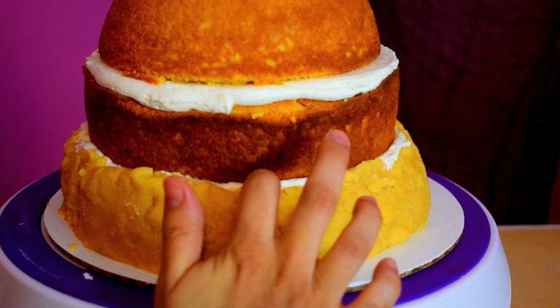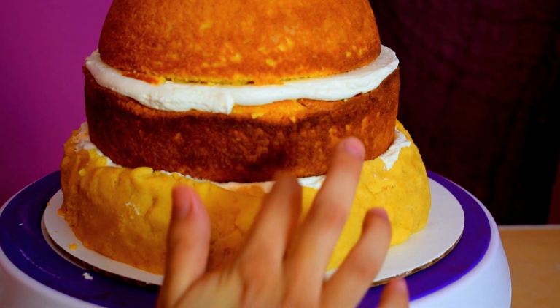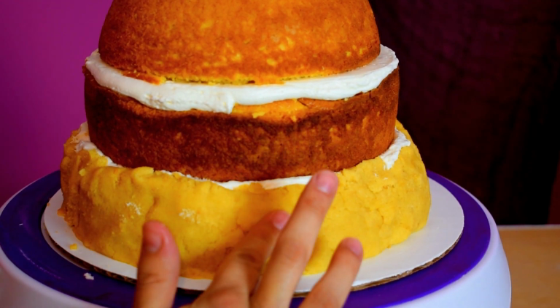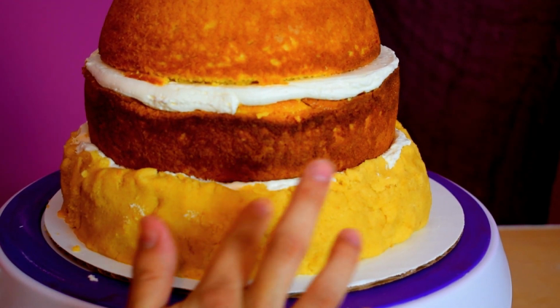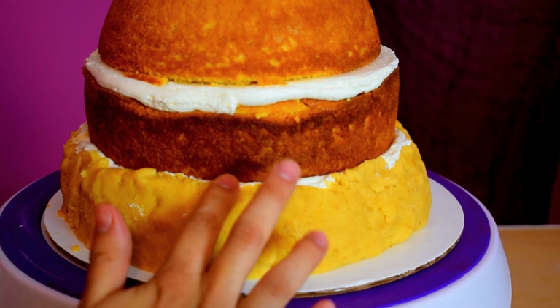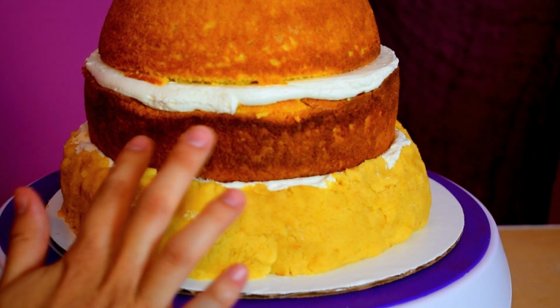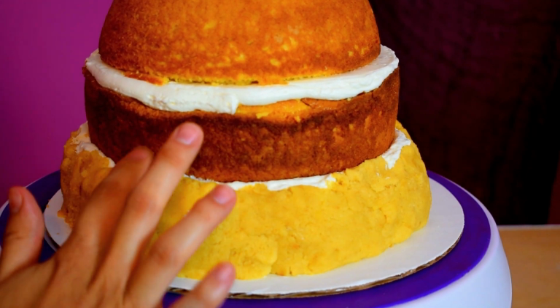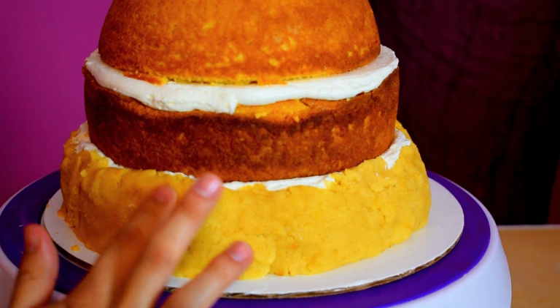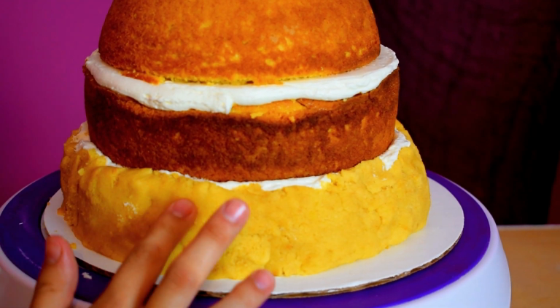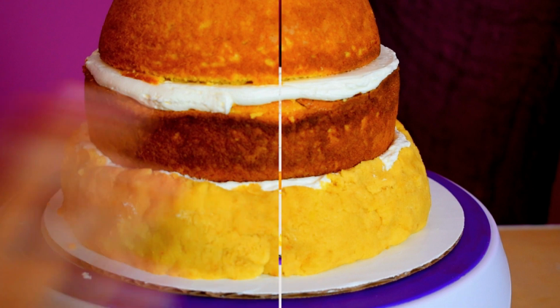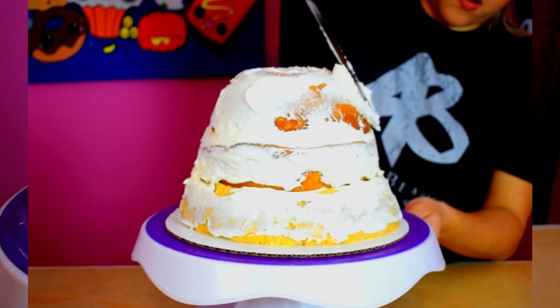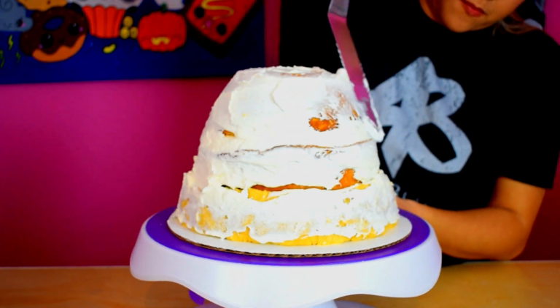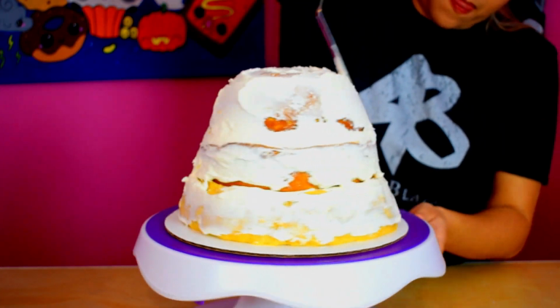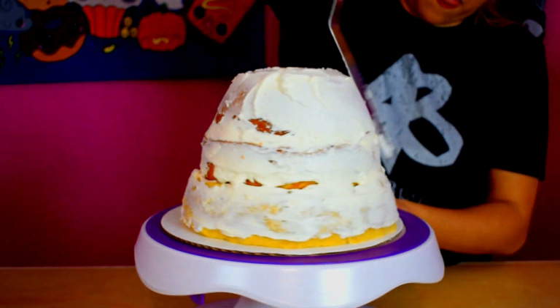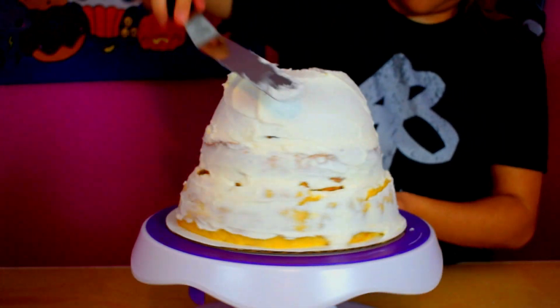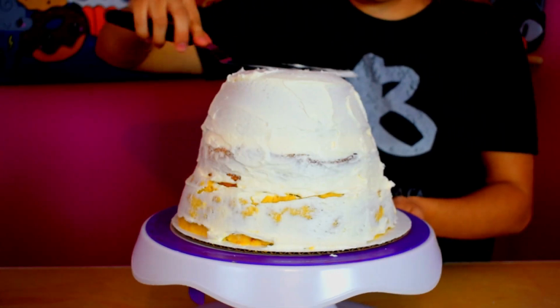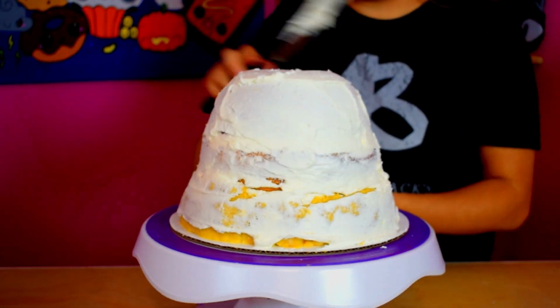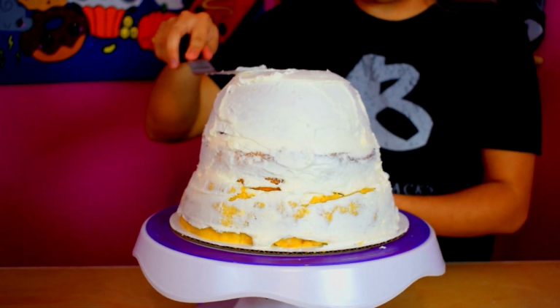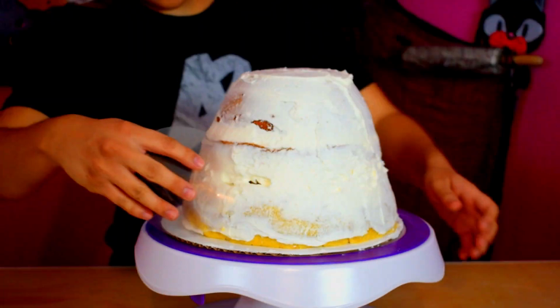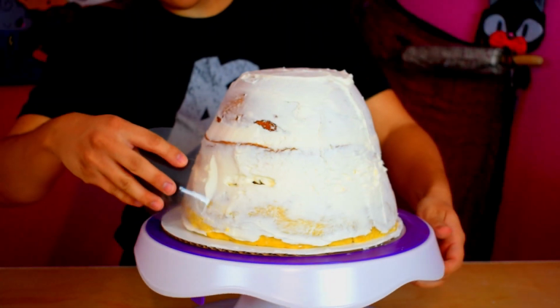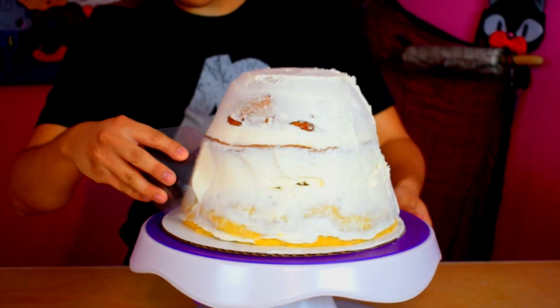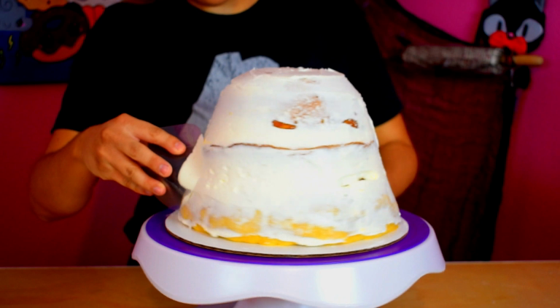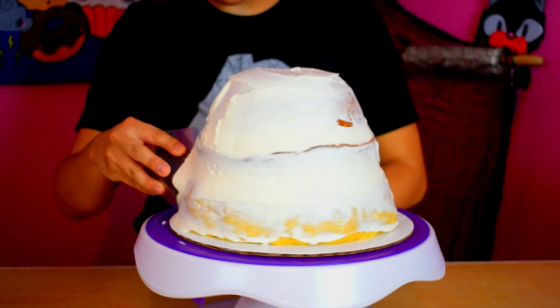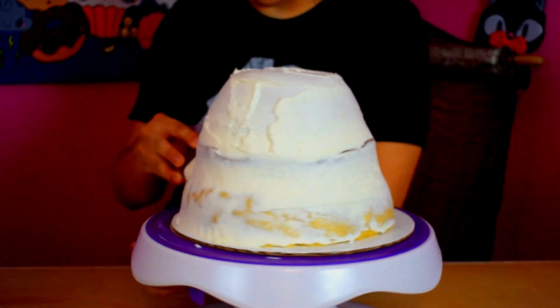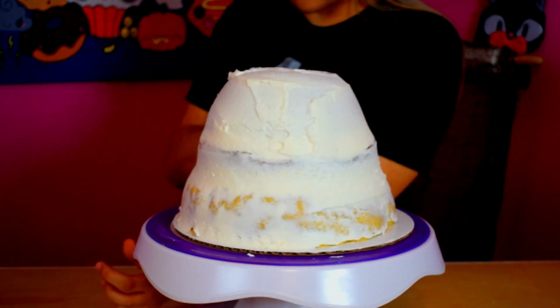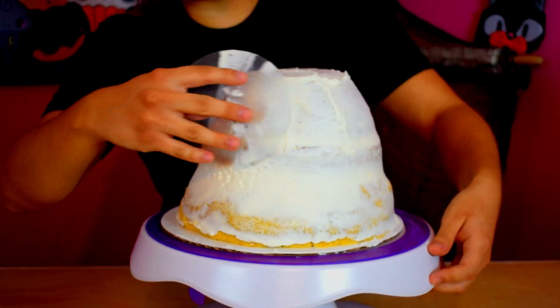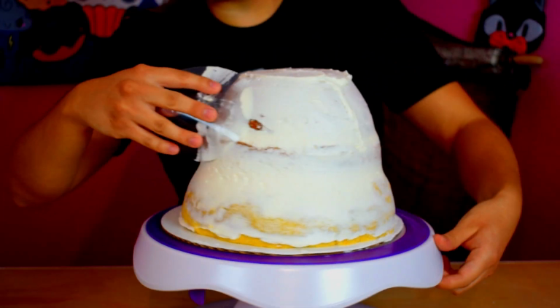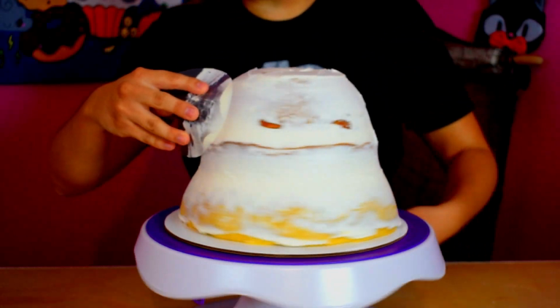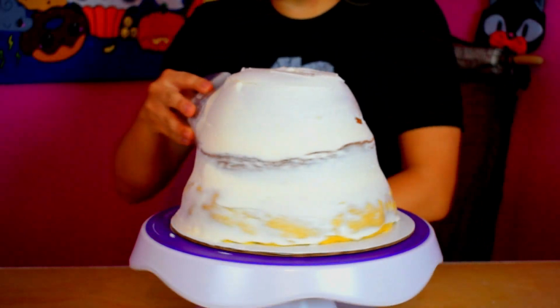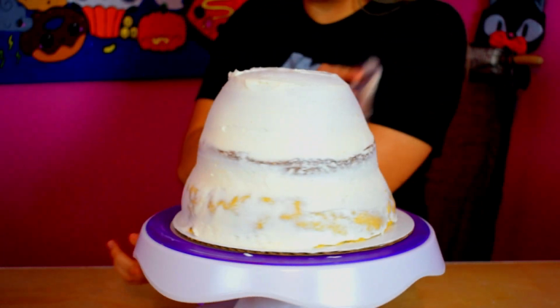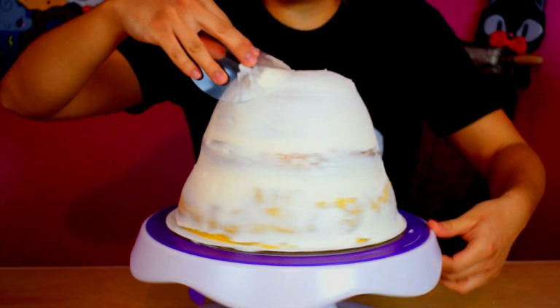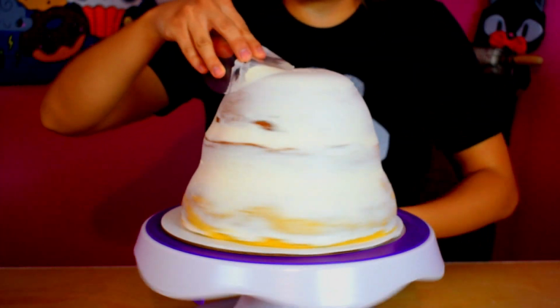The slime gordo has a rounder, puffy shape on the bottom, so I added some cake pop mix all around the bottom cake layer. I also quickly gave it a crumb coat of buttercream and chilled it in the fridge.